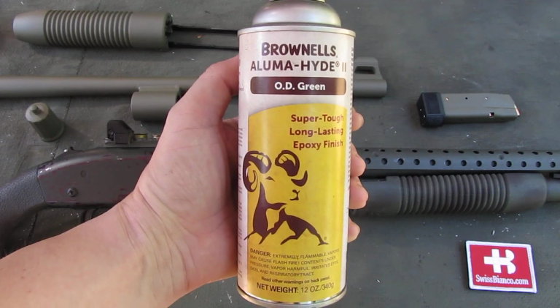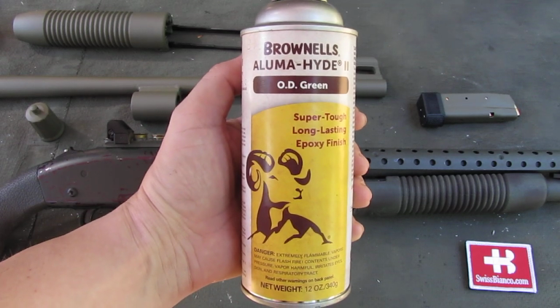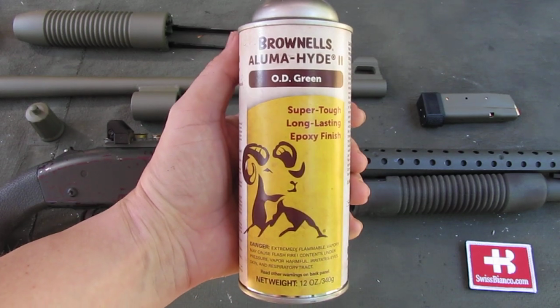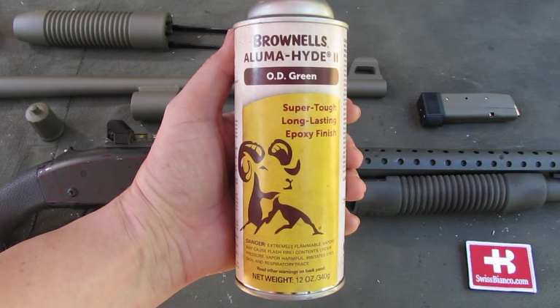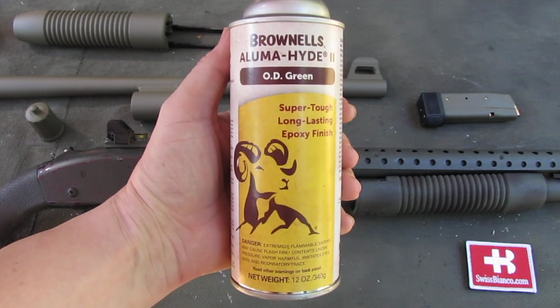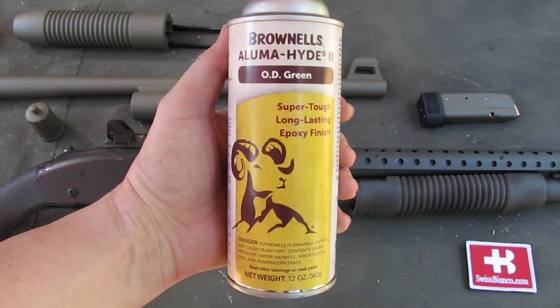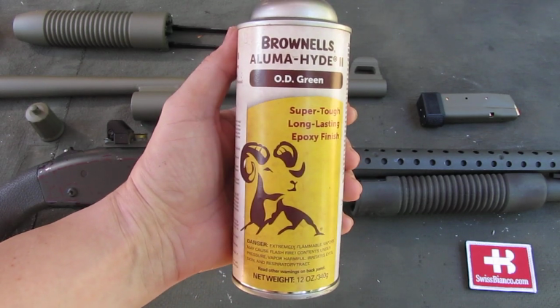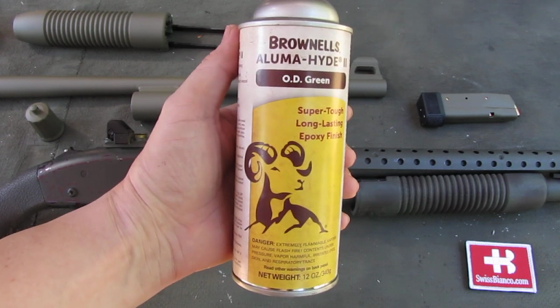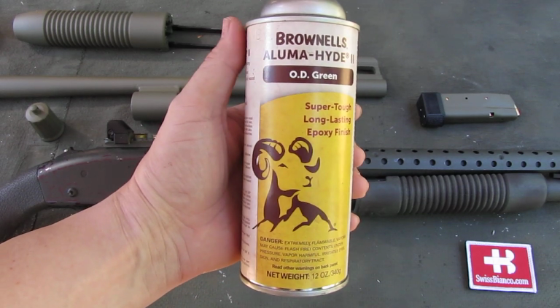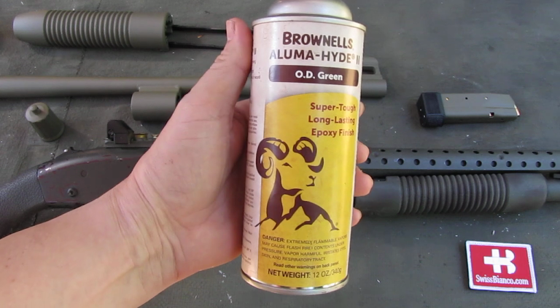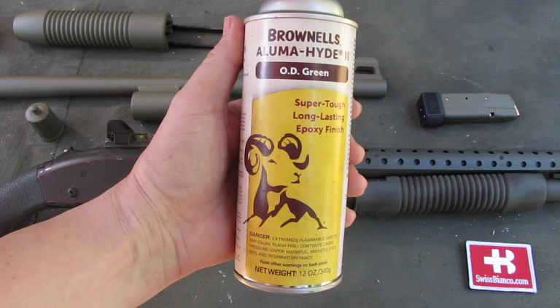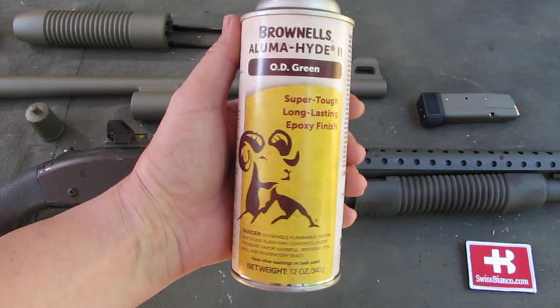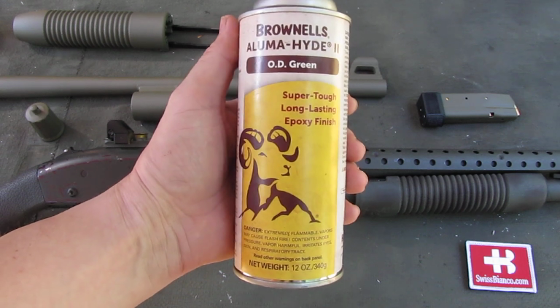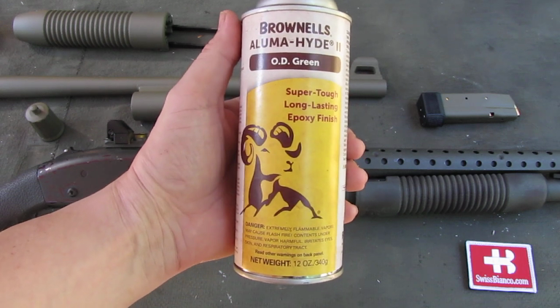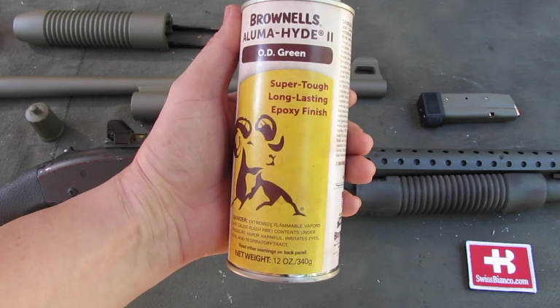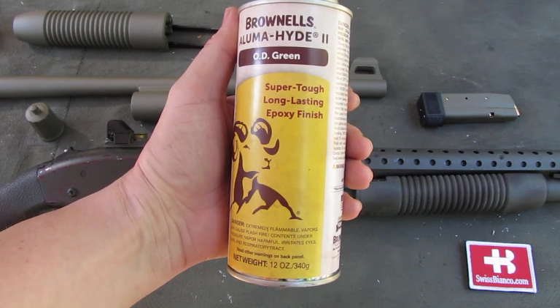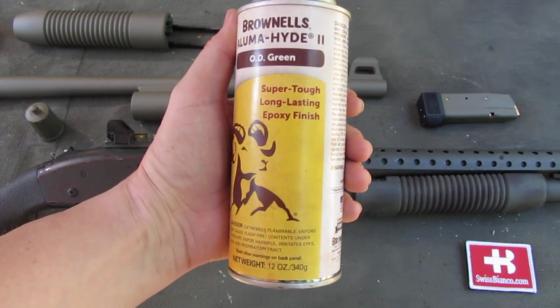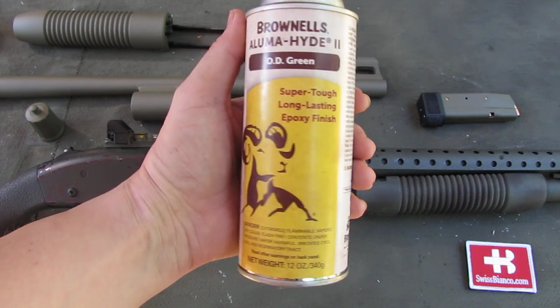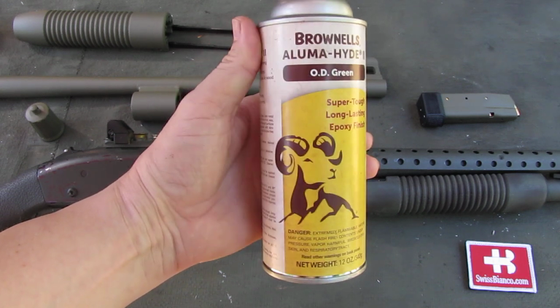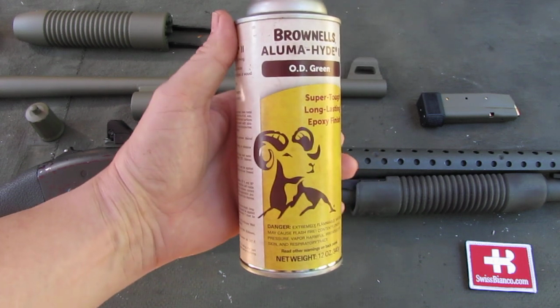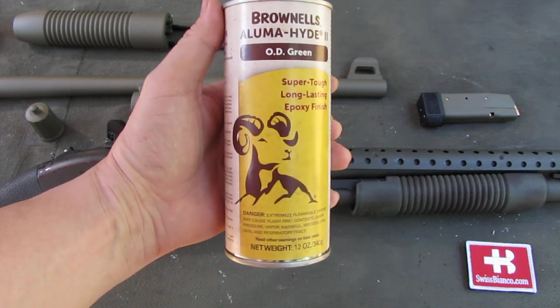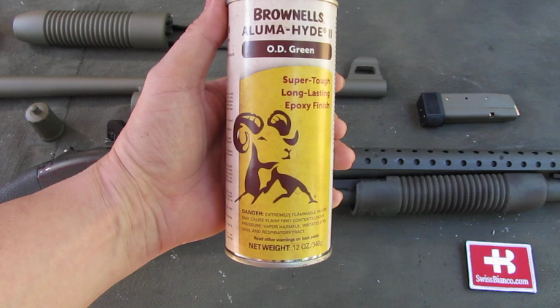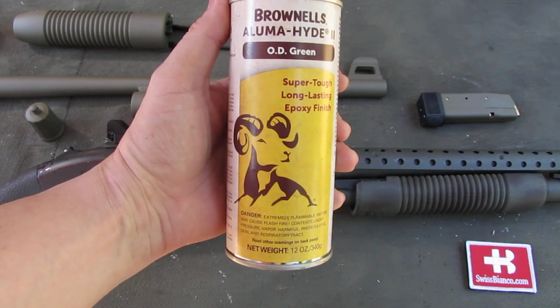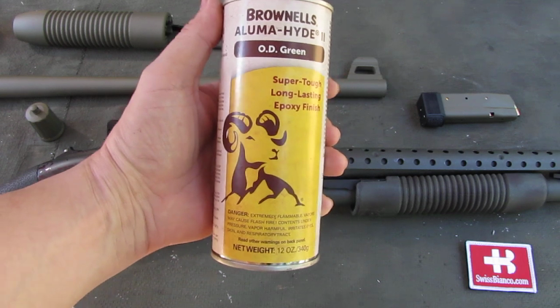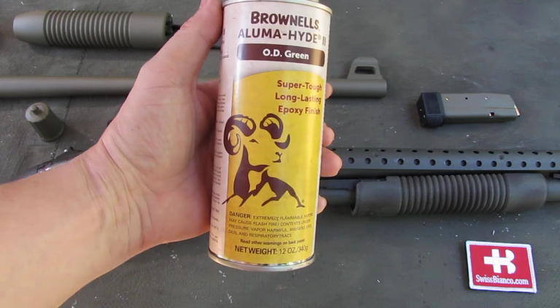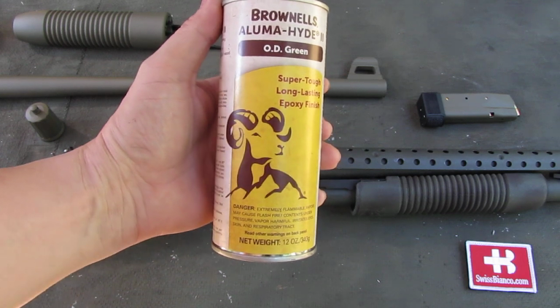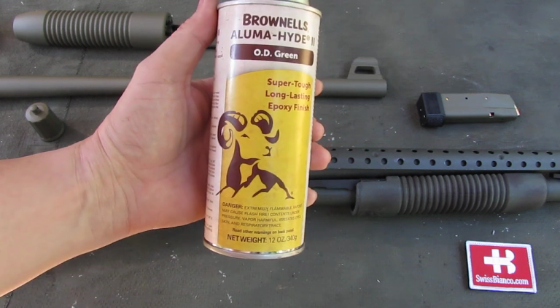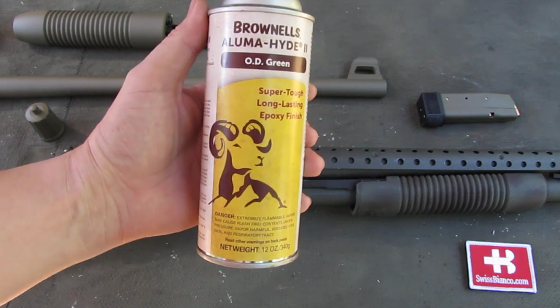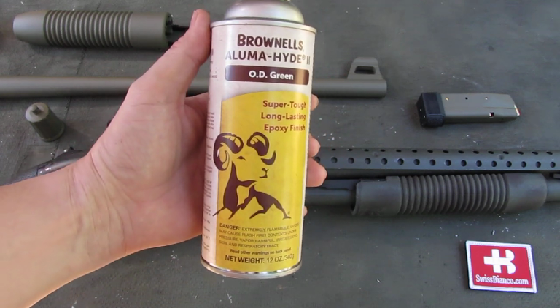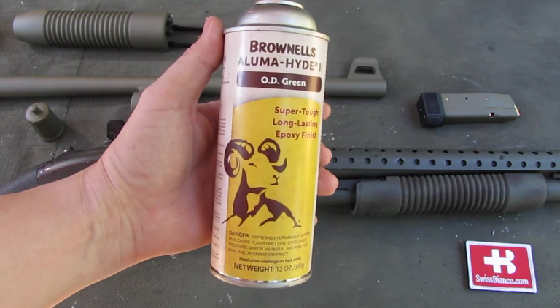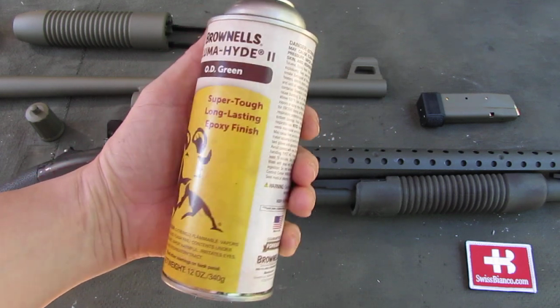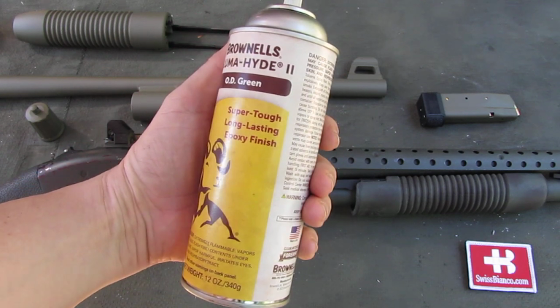Hello, my name is Wysbienko. In this video I will talk about the Brownells Aluma Hide 2. This is ODI green, but you can get it in different other colors as well.